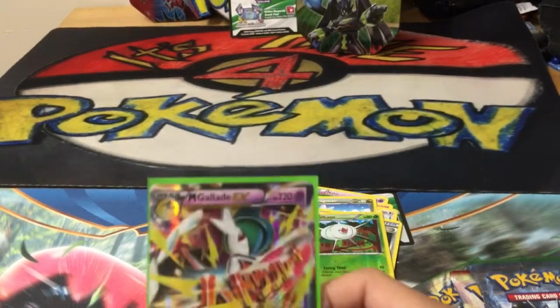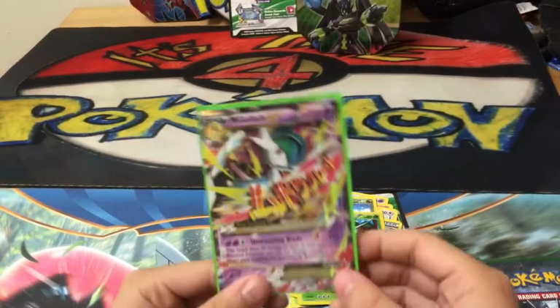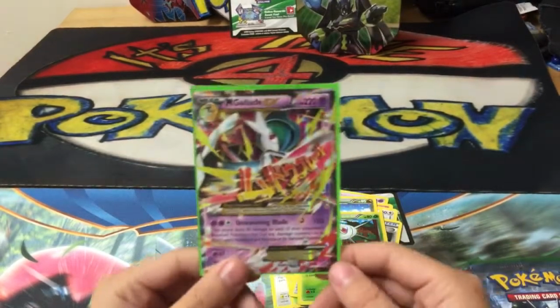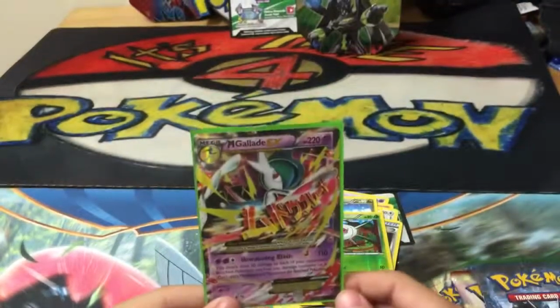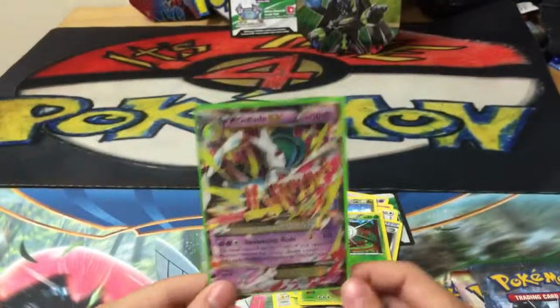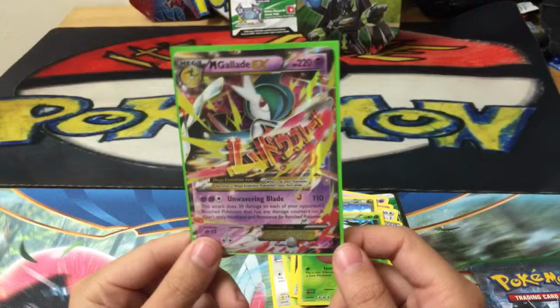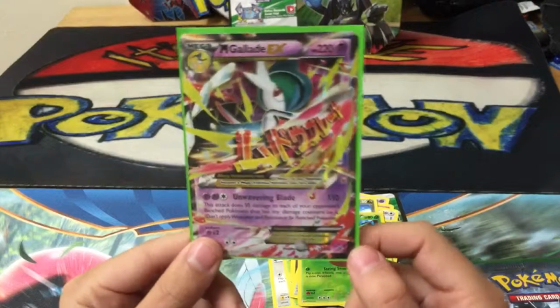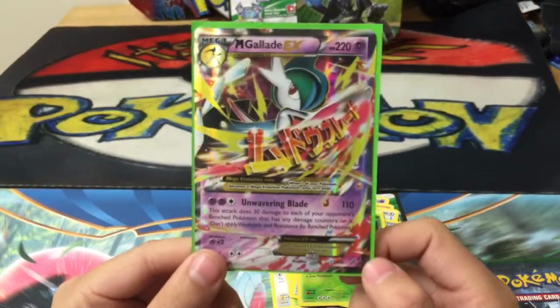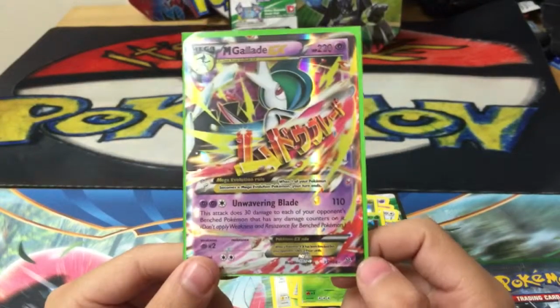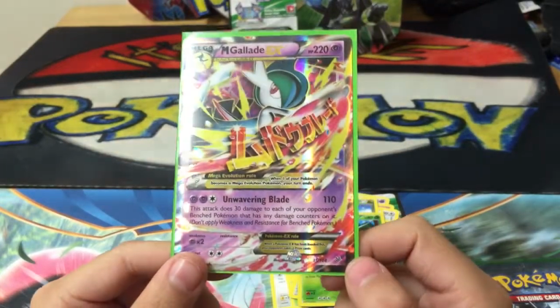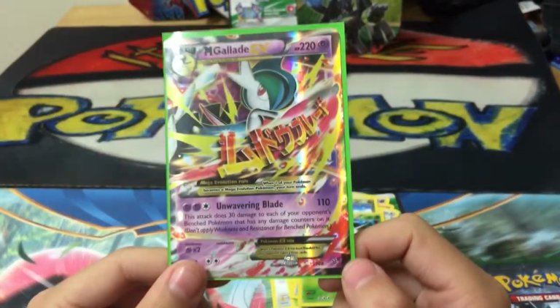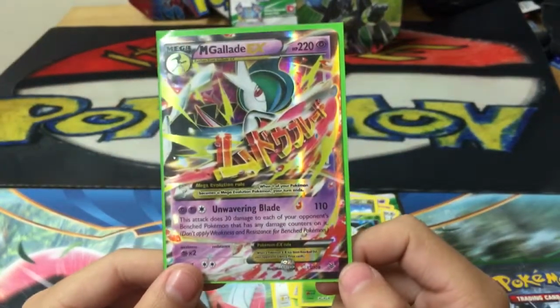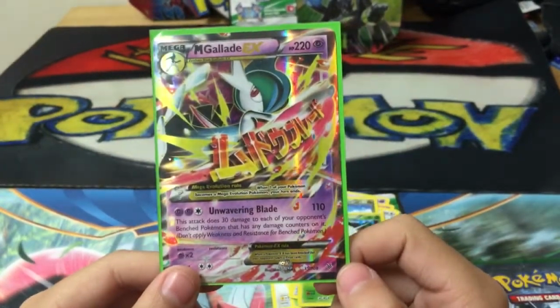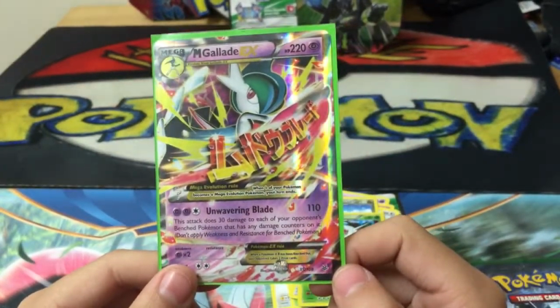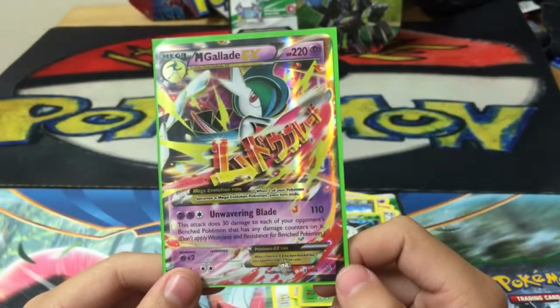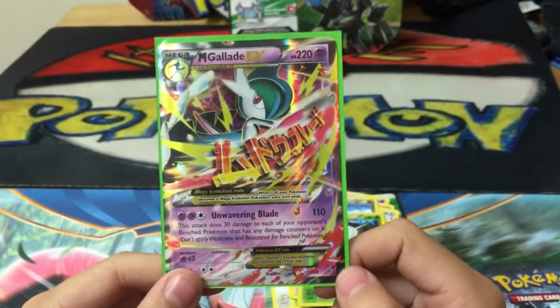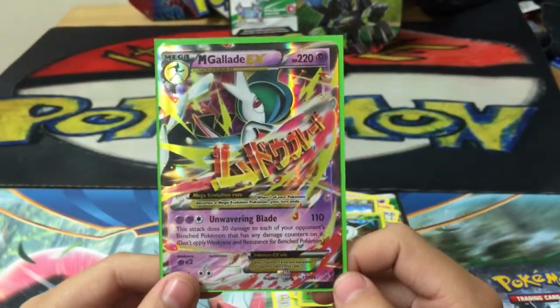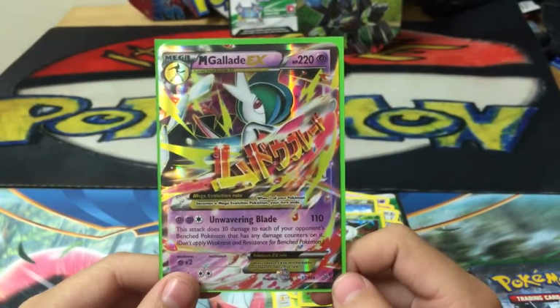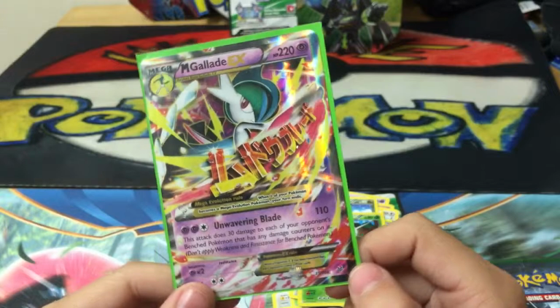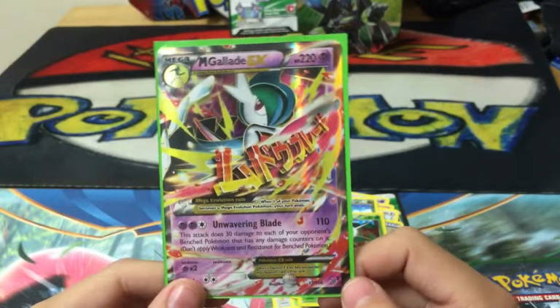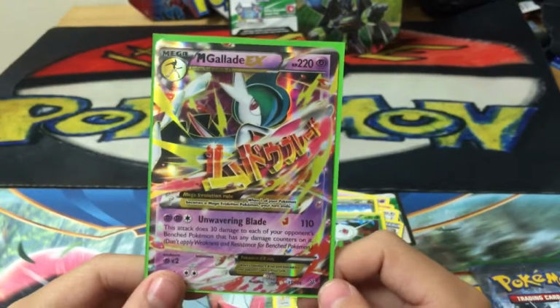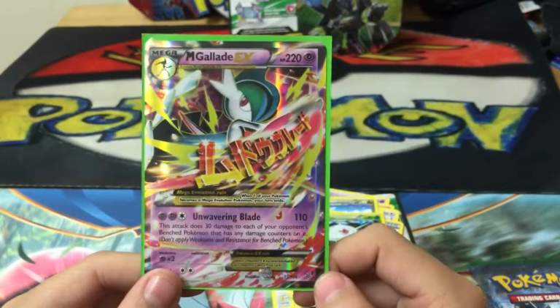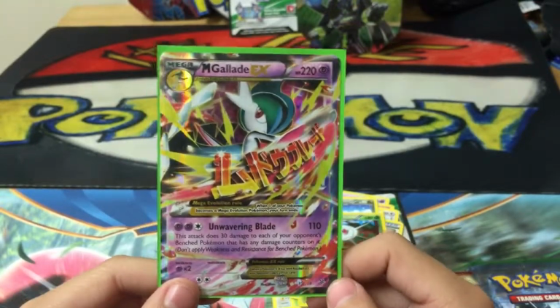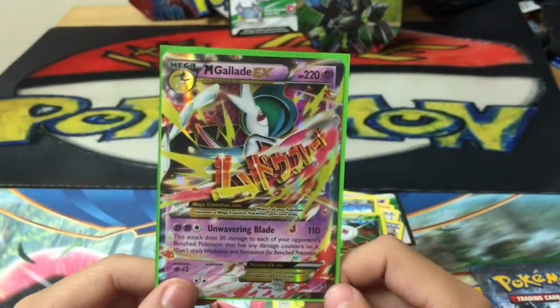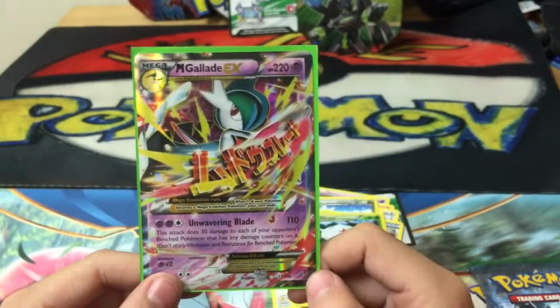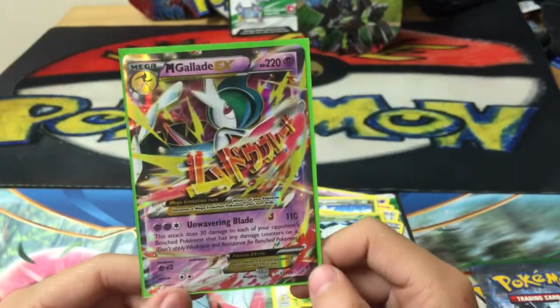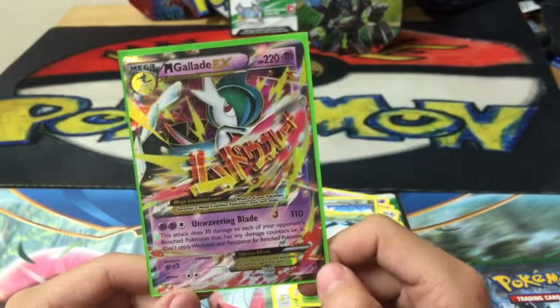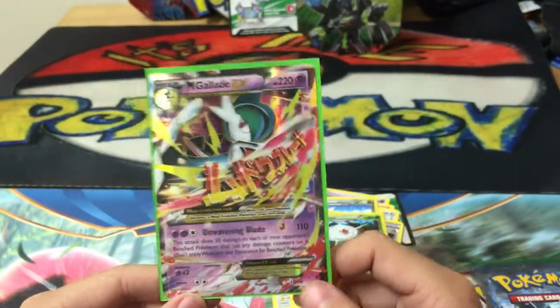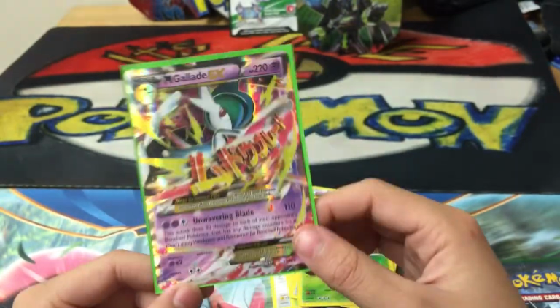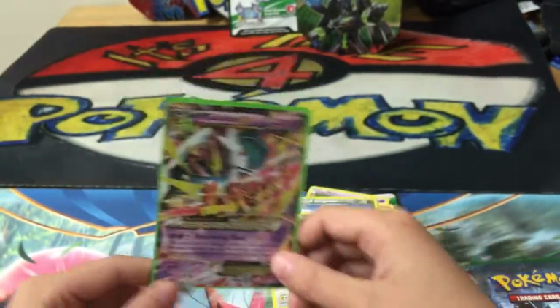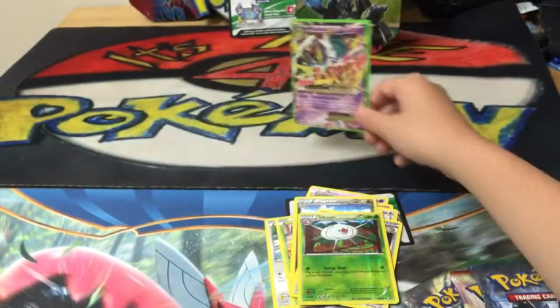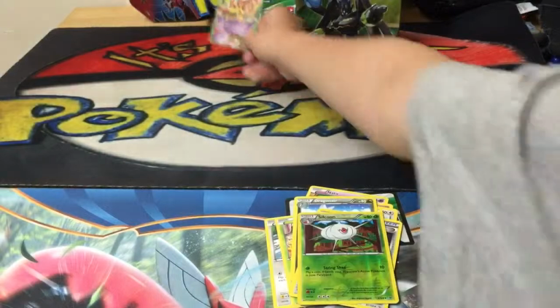I'm gonna read the attacks. Unwavering Blade does 110 damage. This attack does 30 damage to each of your opponent's Benched Pokemon that already has damage counters on it. Don't apply Weakness and Resistance for Benched Pokemon. That's not bad - that's a pretty good pull.